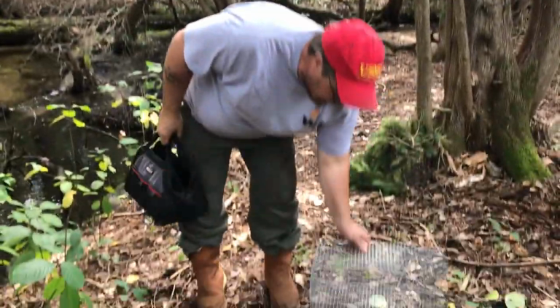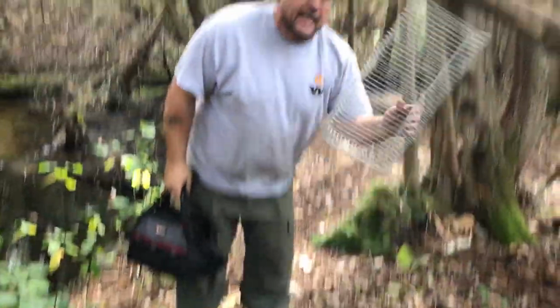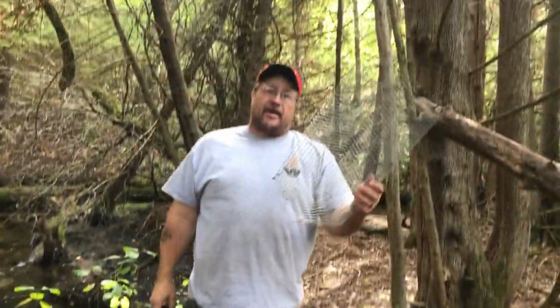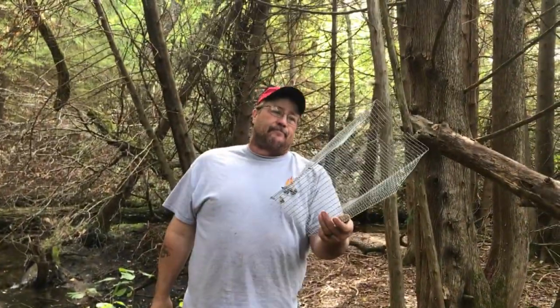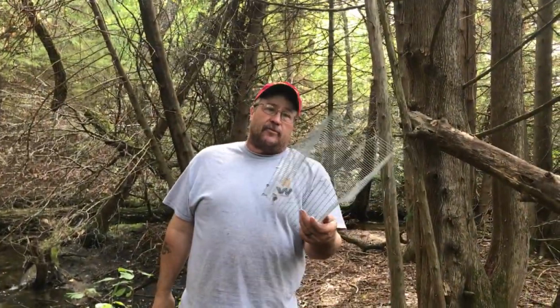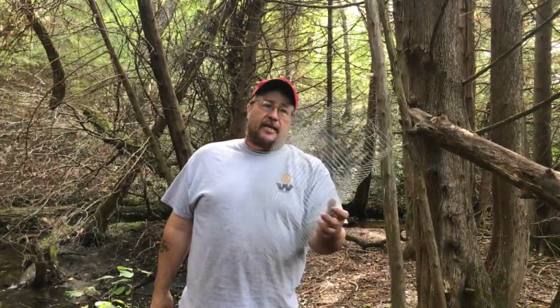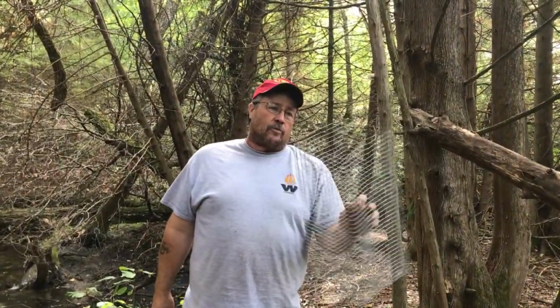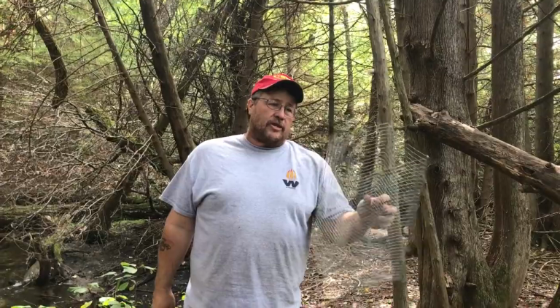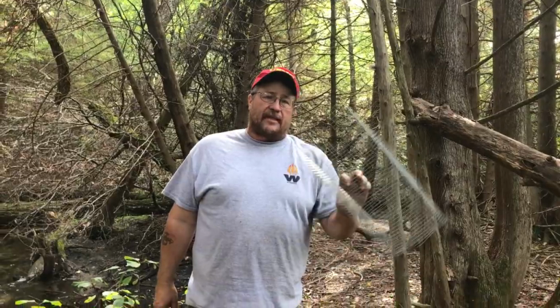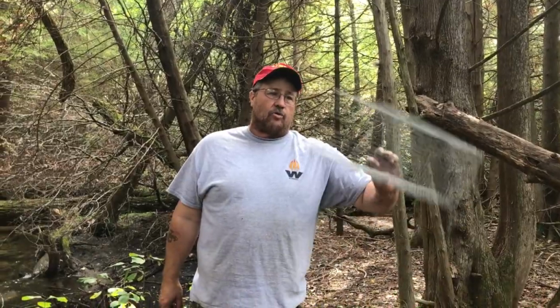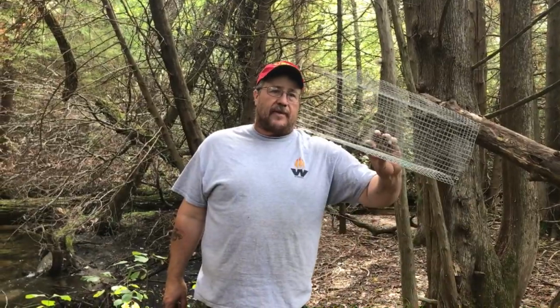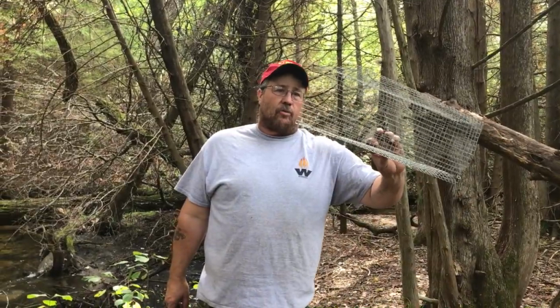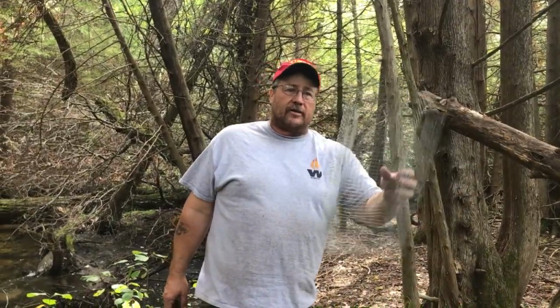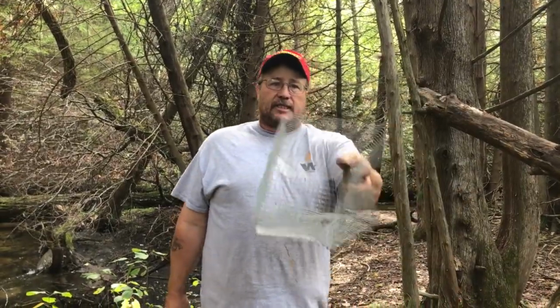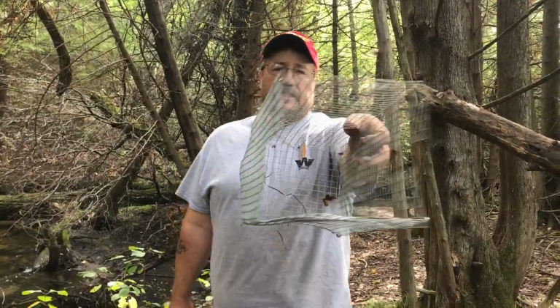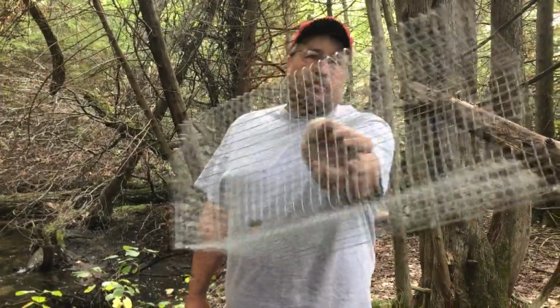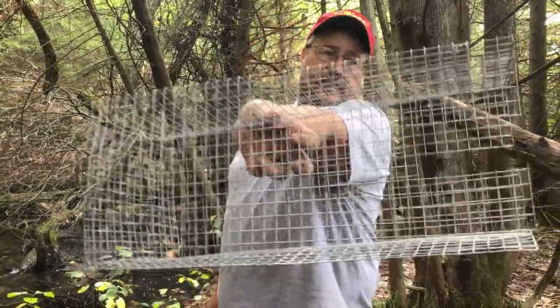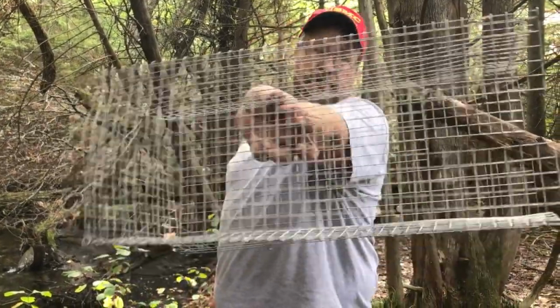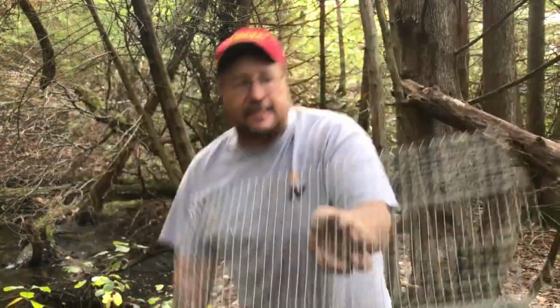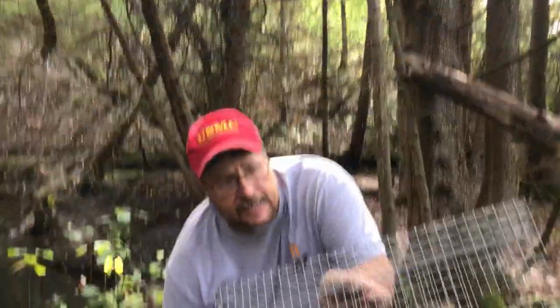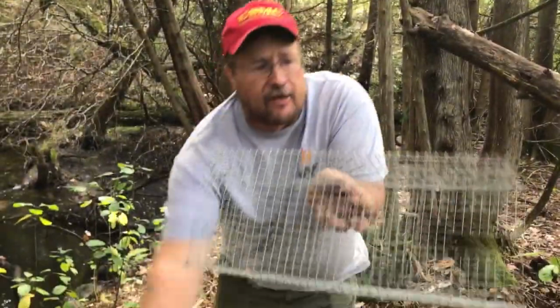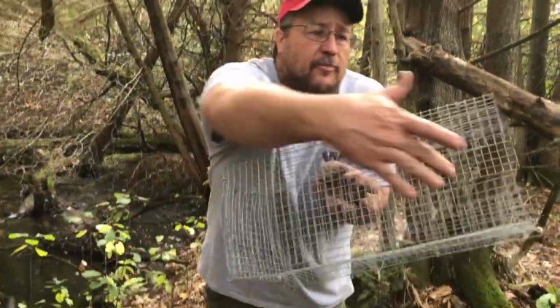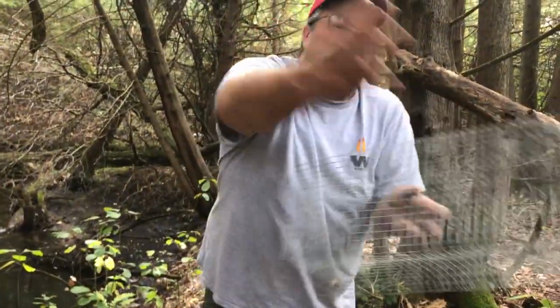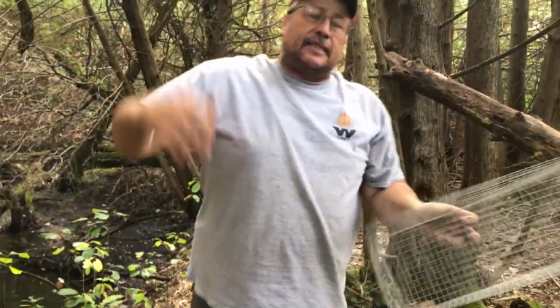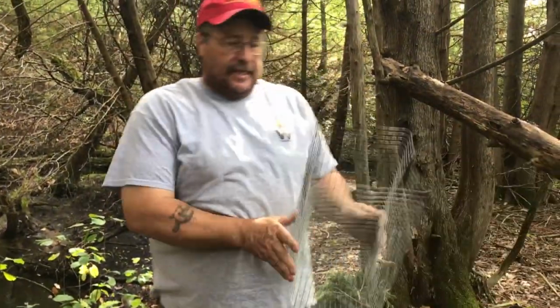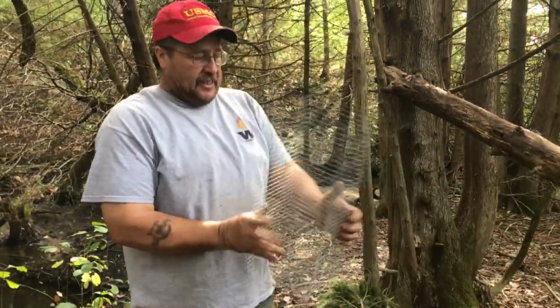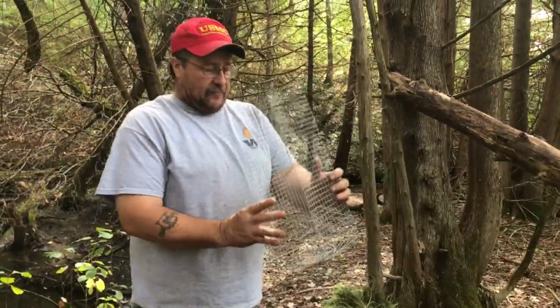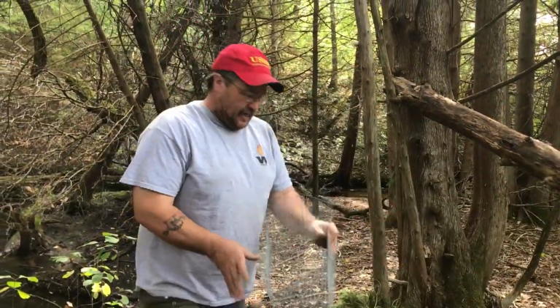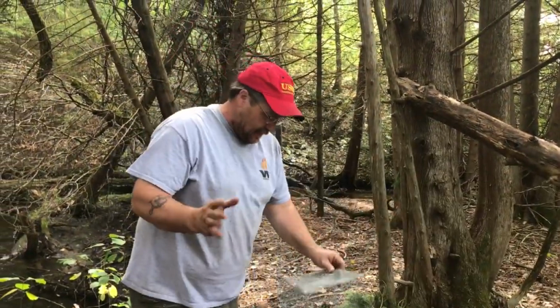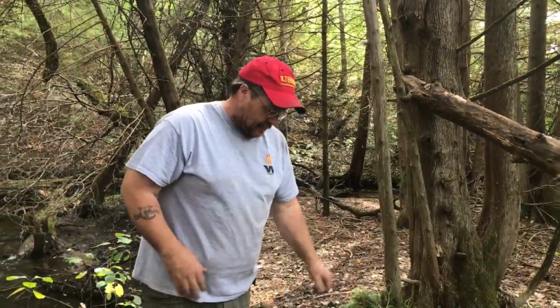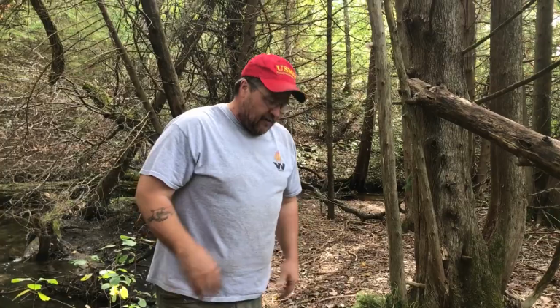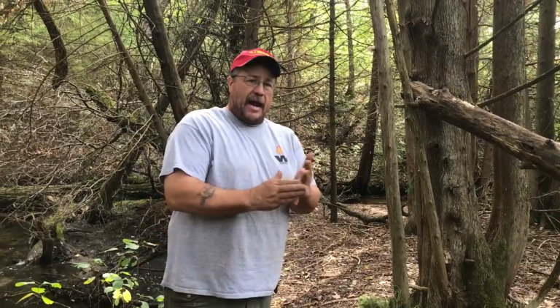Sometimes I carry a cubby with me — a portable cubby. You can make this out of wood or wire. It's just the size of a 160, with some slots cut in the side for the springs. Easy peasy — that's that.